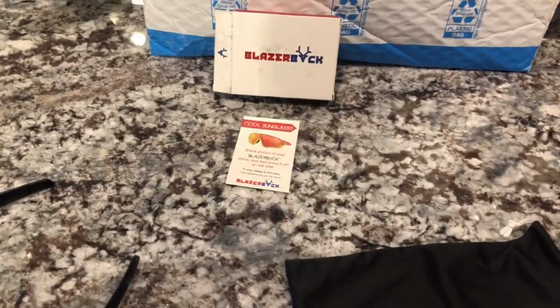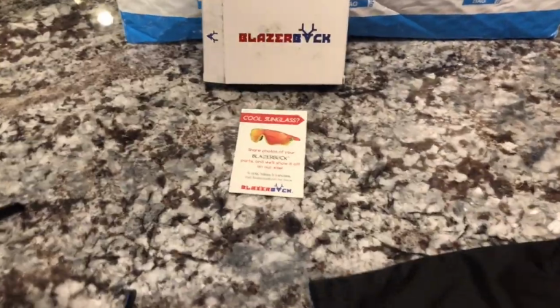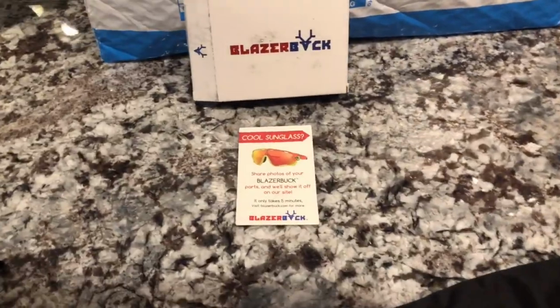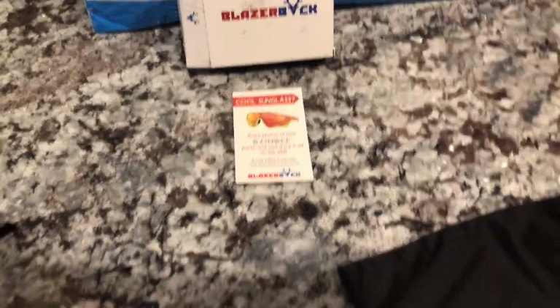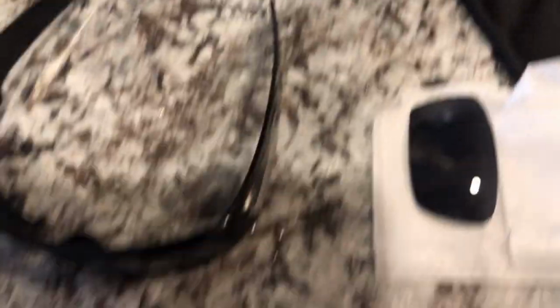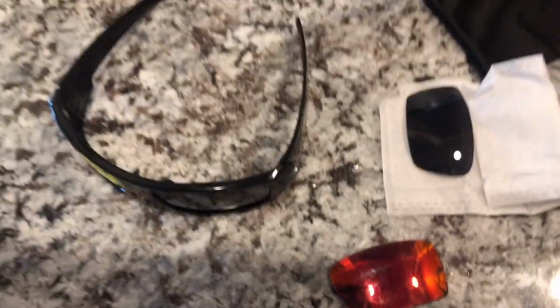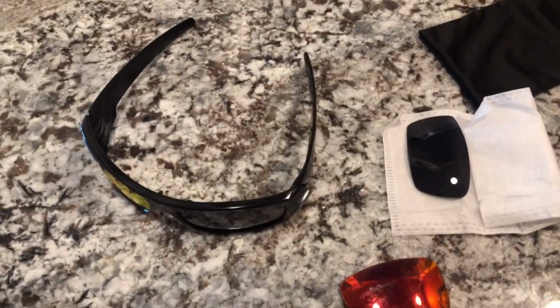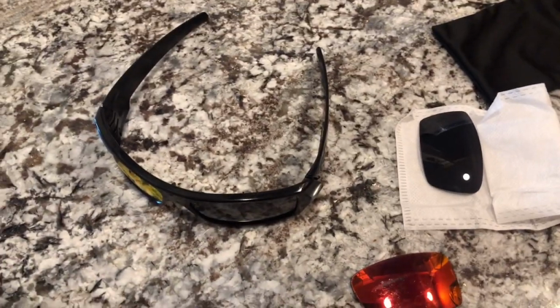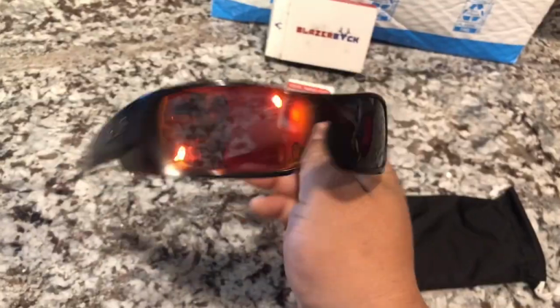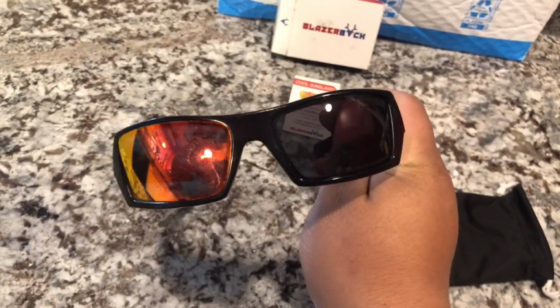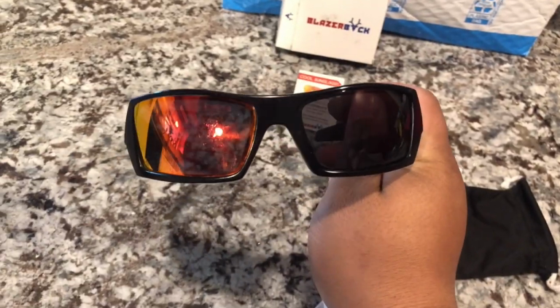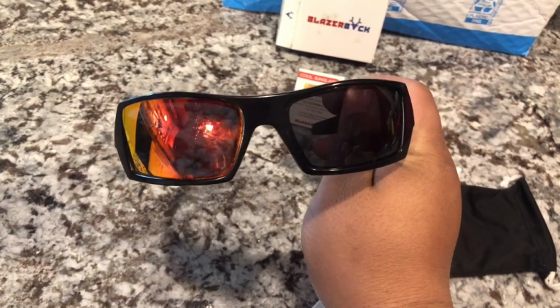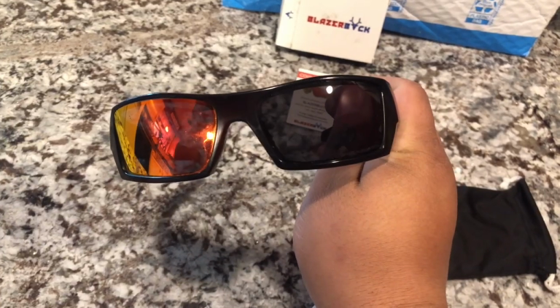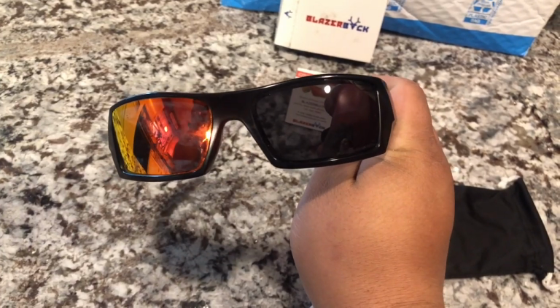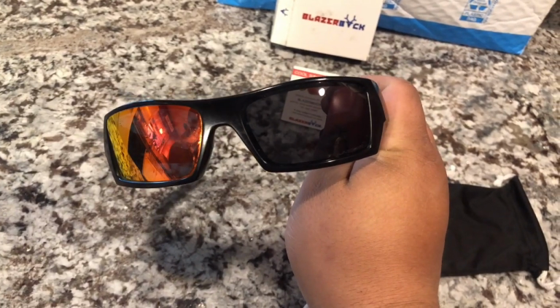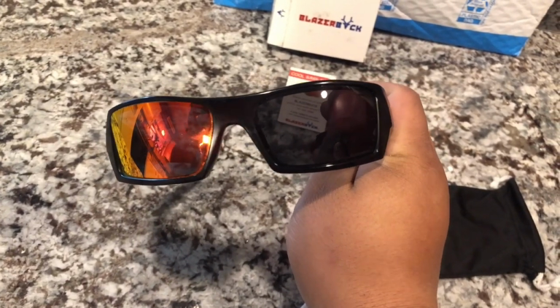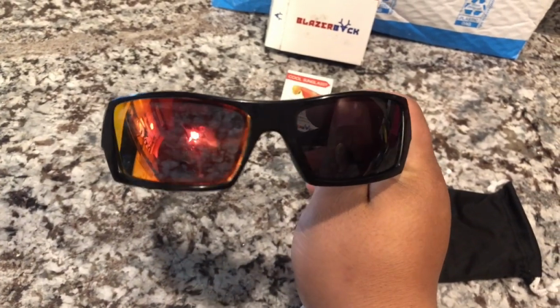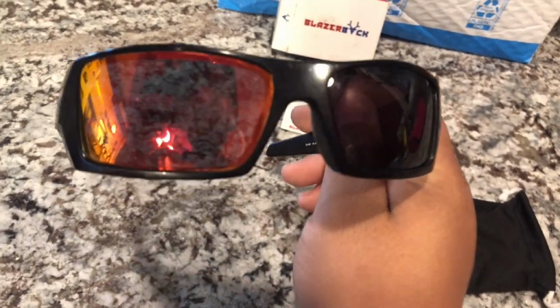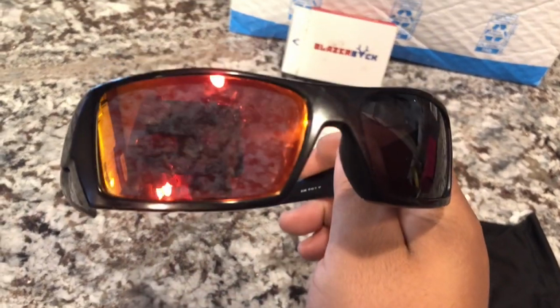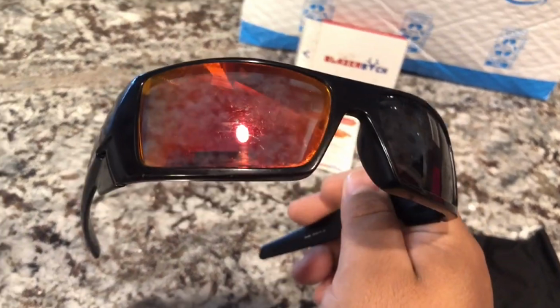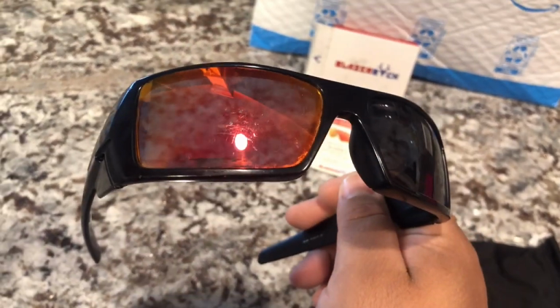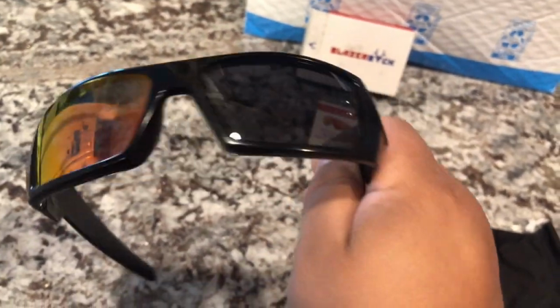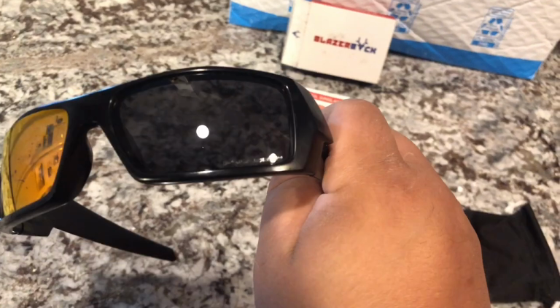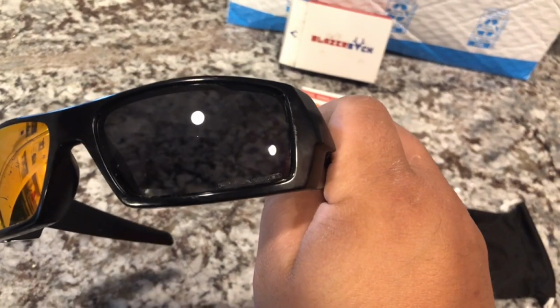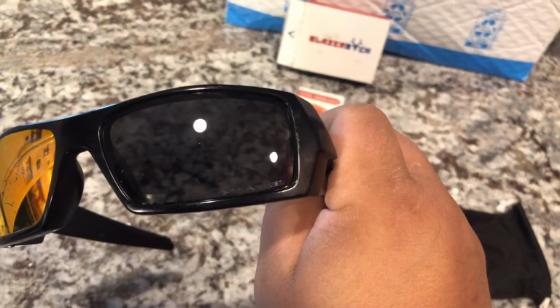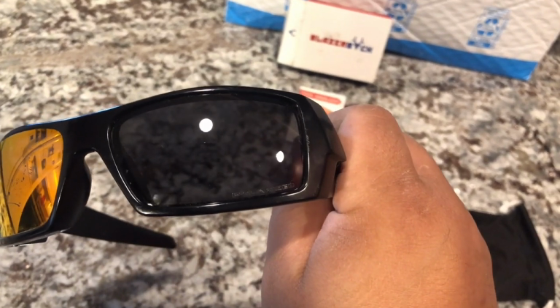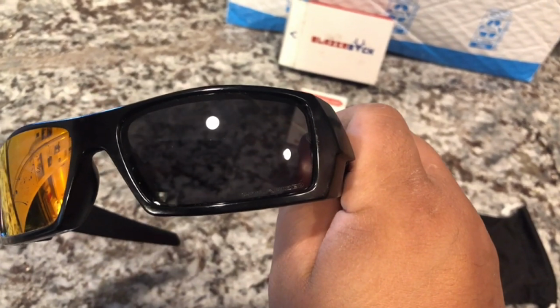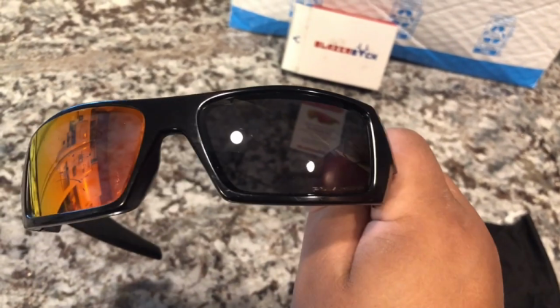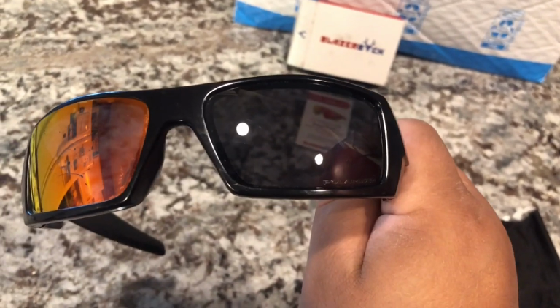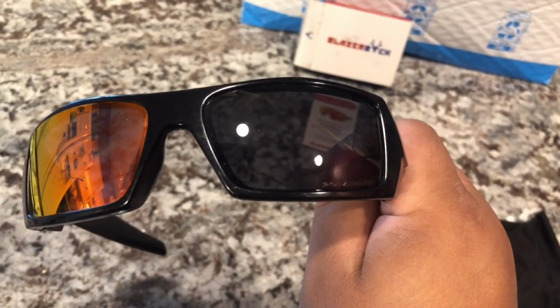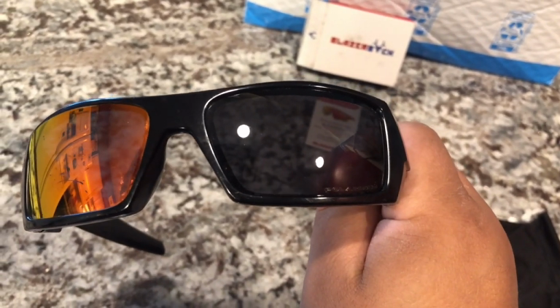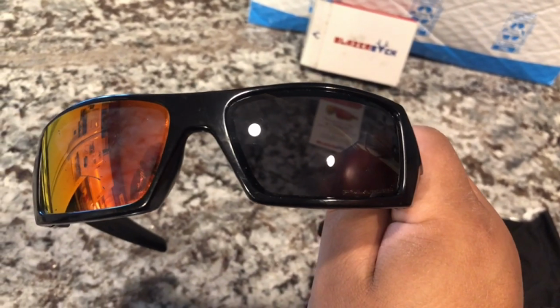Let me show you how to put them in real quick. You can see here's a before and after — I already took one out and put one in. The old ones are beat up, and the new ones fit a little bit tight, but I think that's just because they're new.